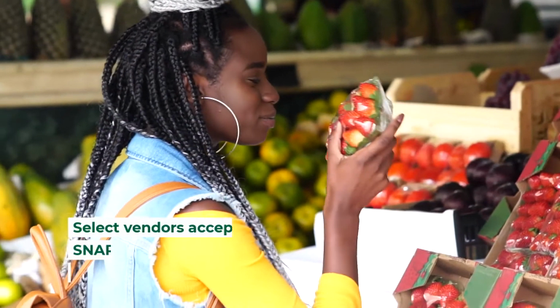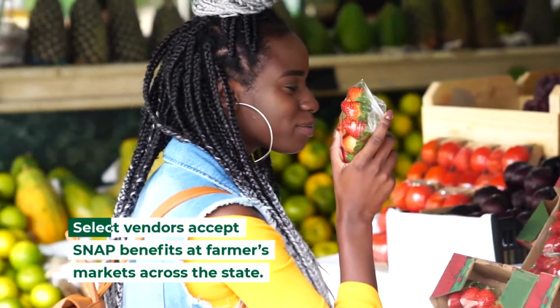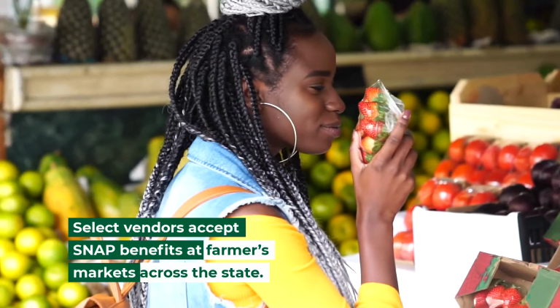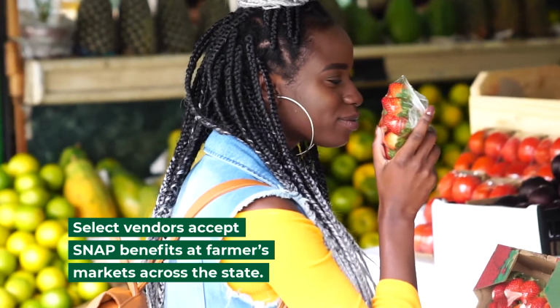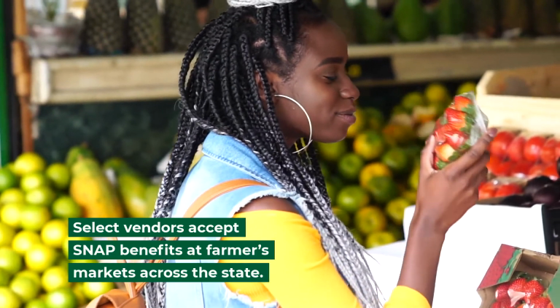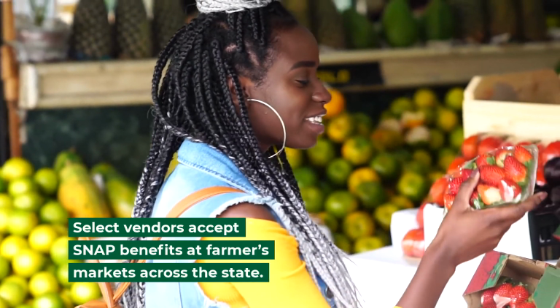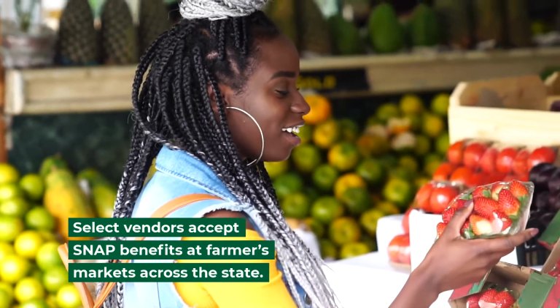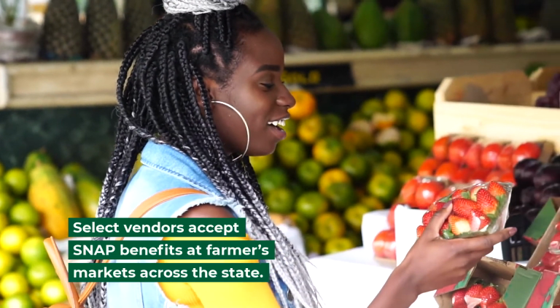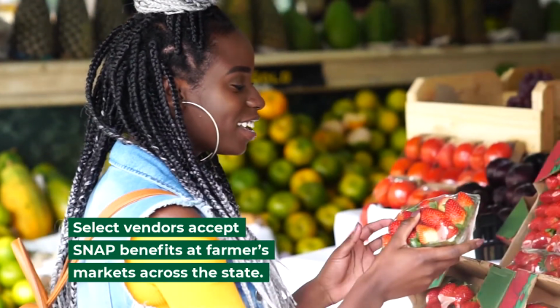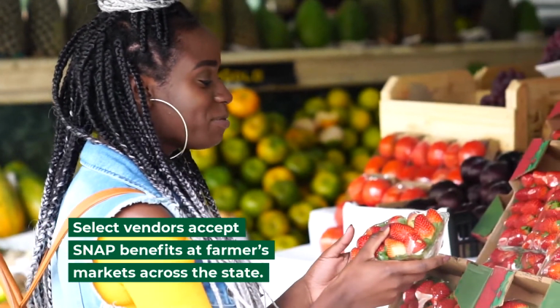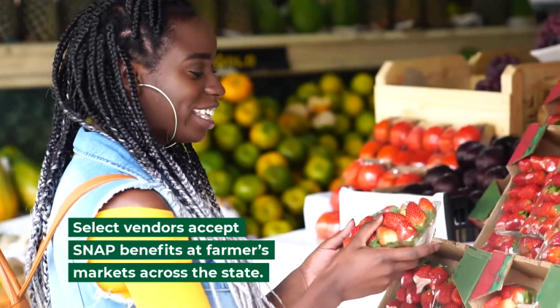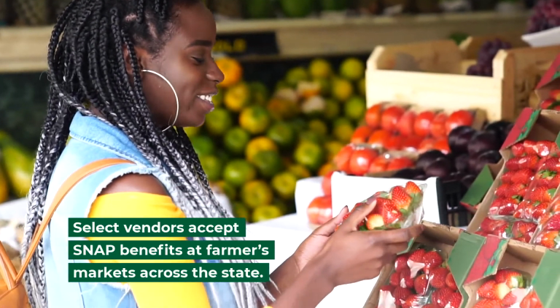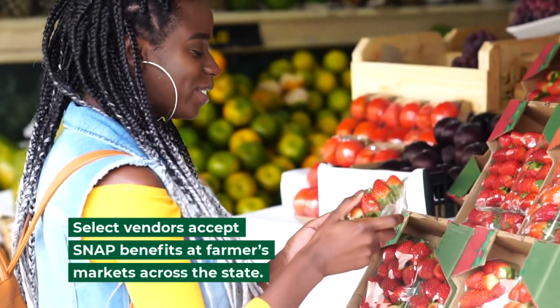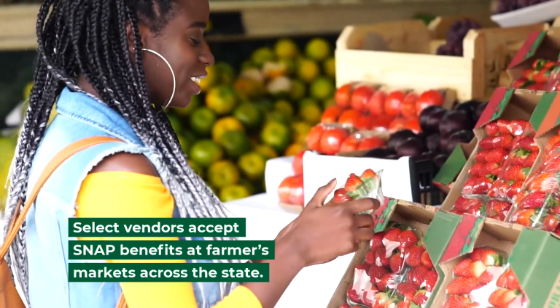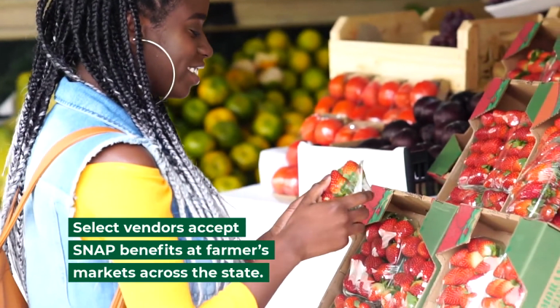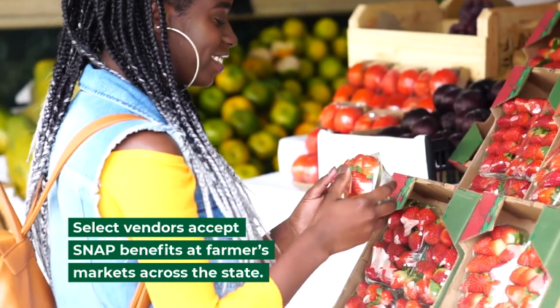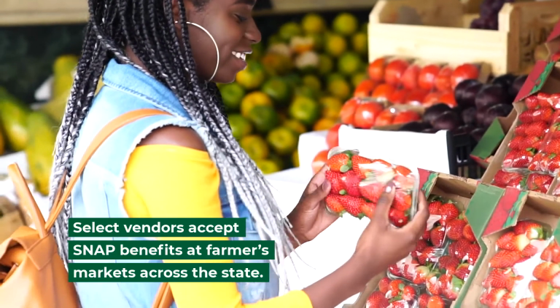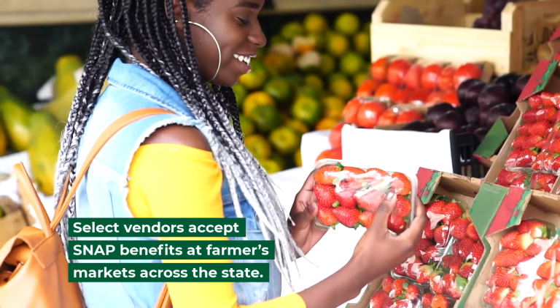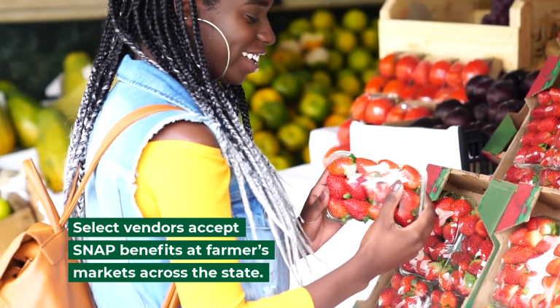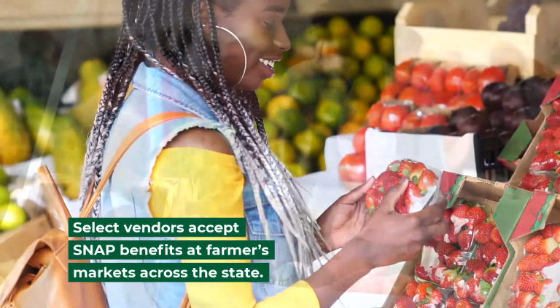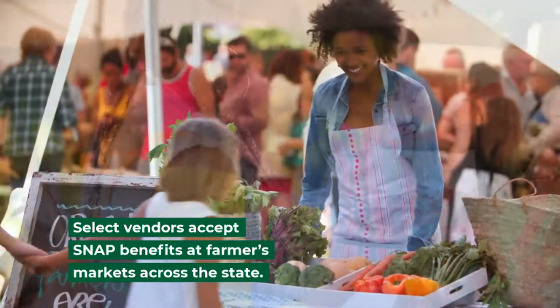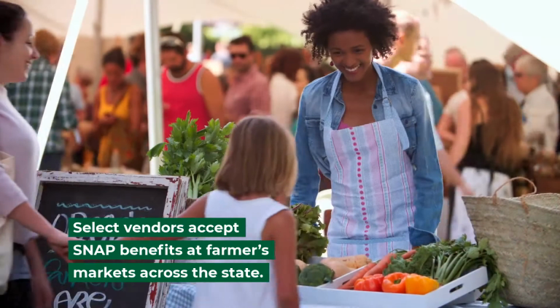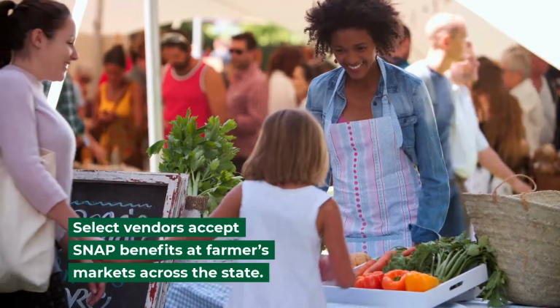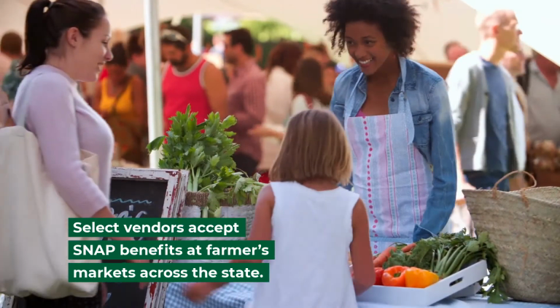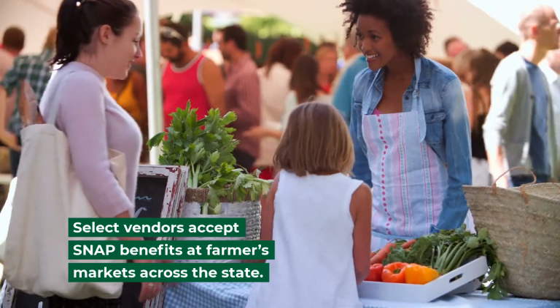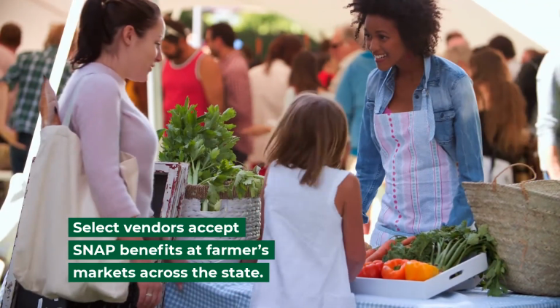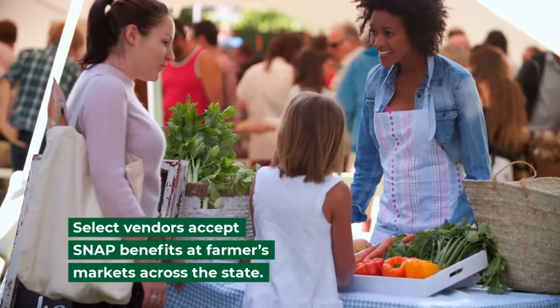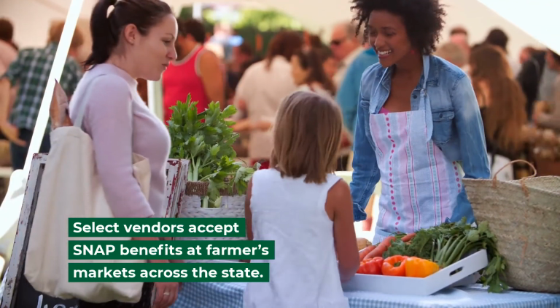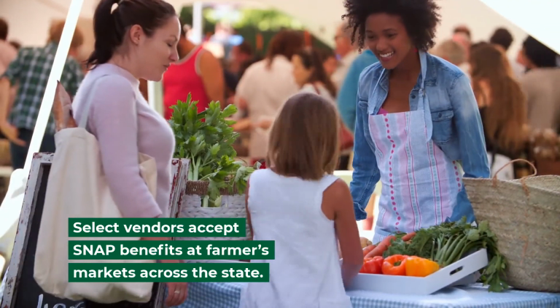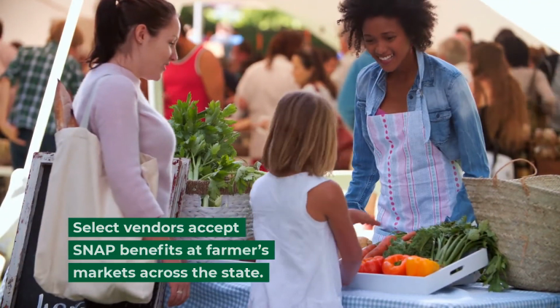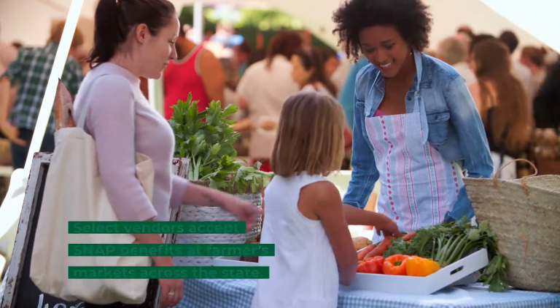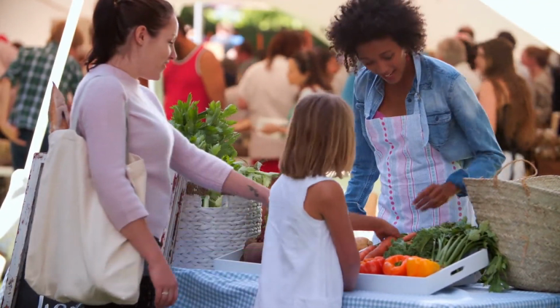Select vendors accept SNAP benefits at farmers markets across the state. Each farmer's market is different, so be sure to visit your local market to see if you can redeem SNAP benefits.